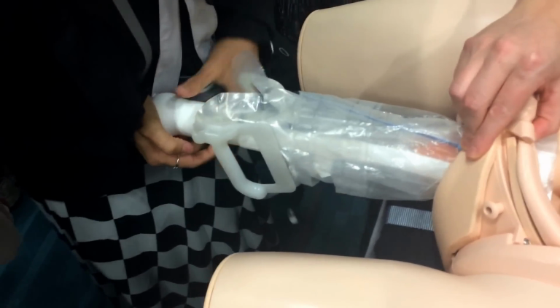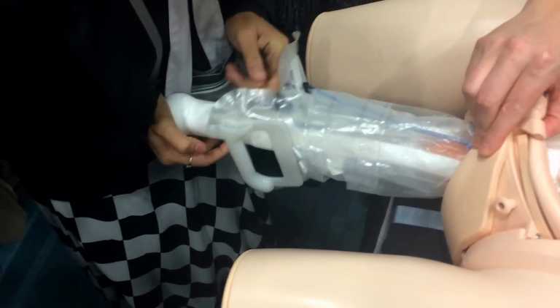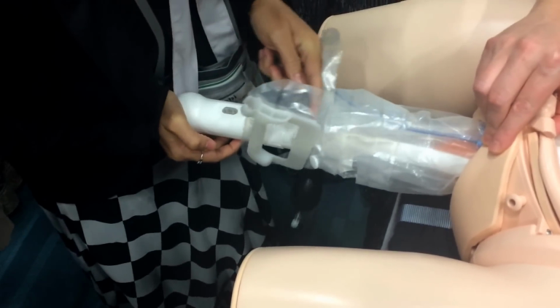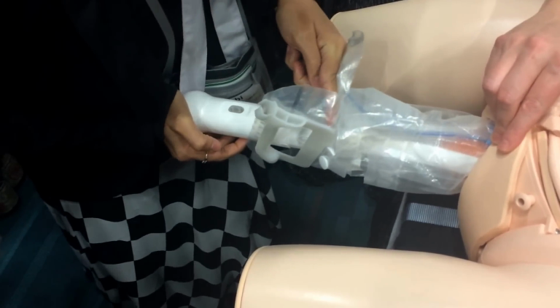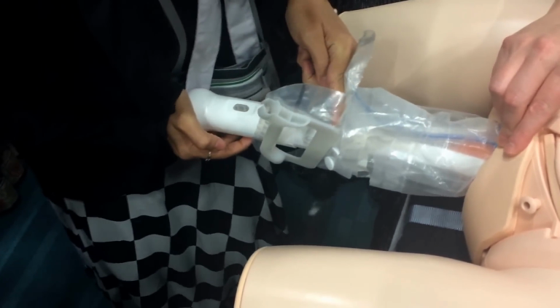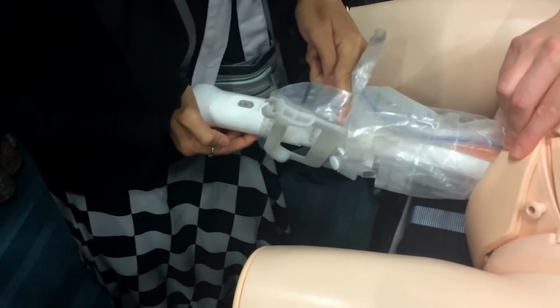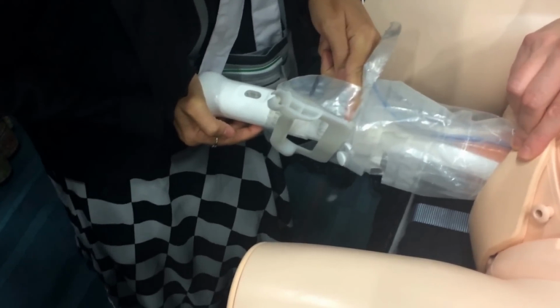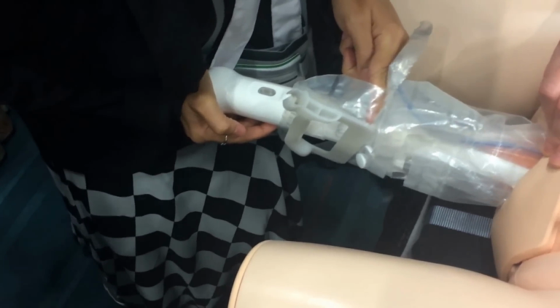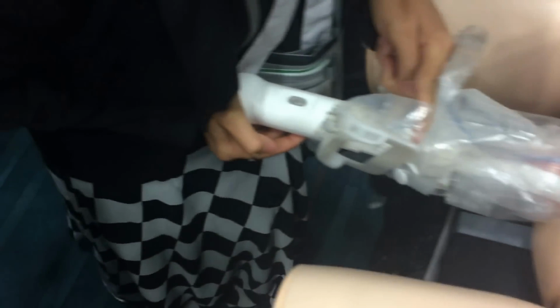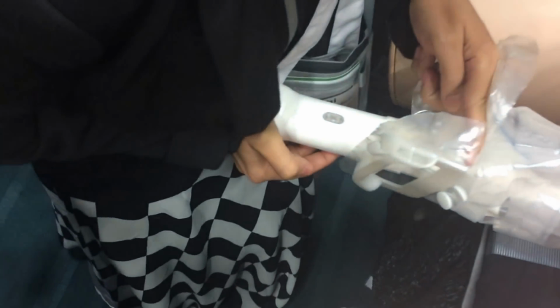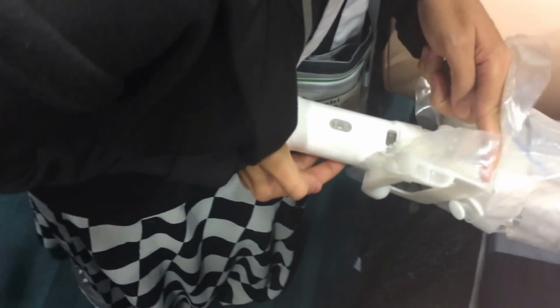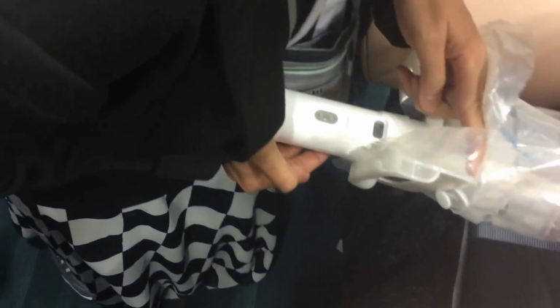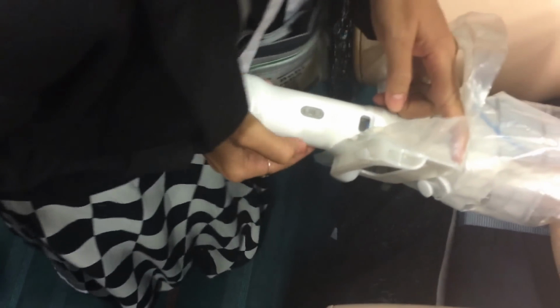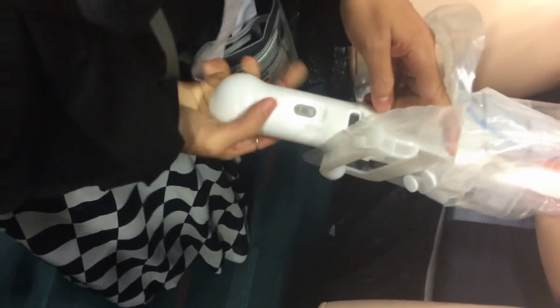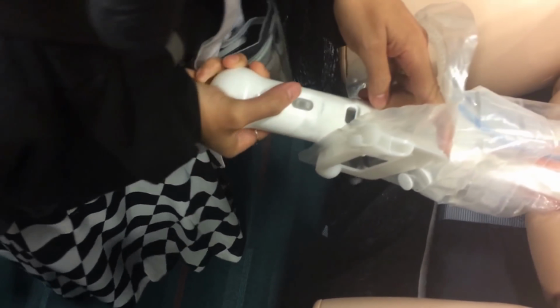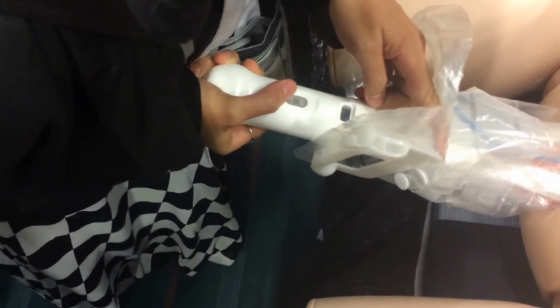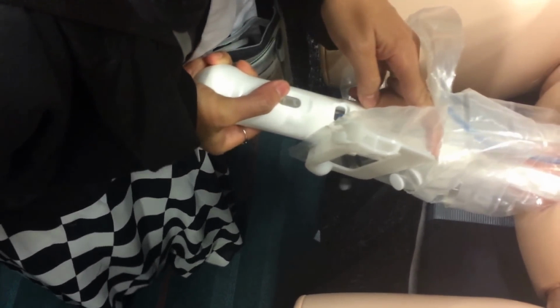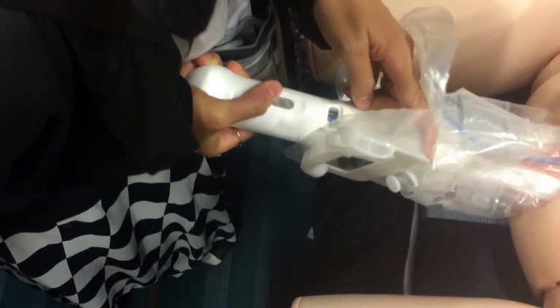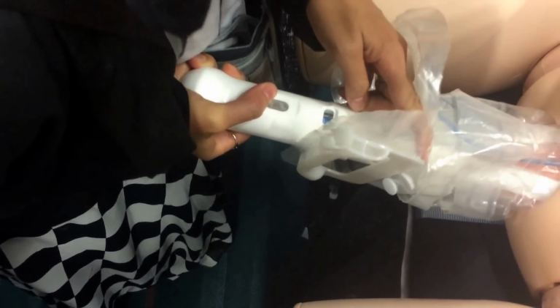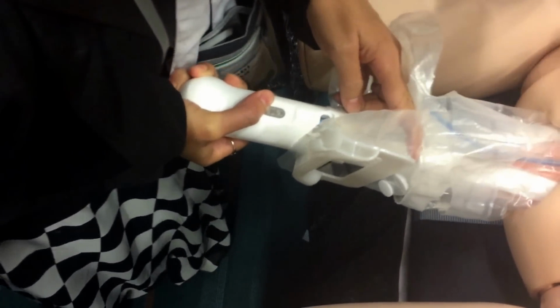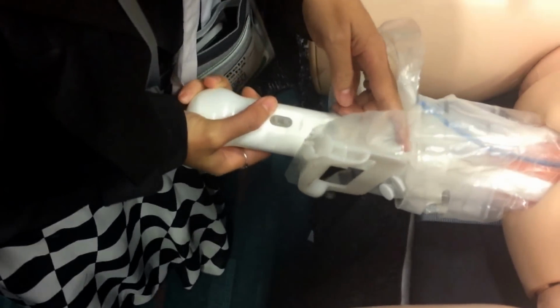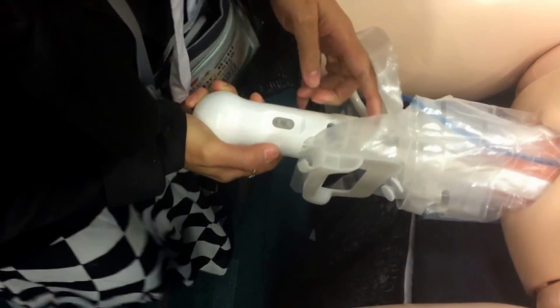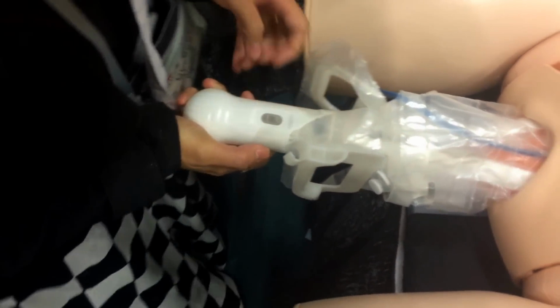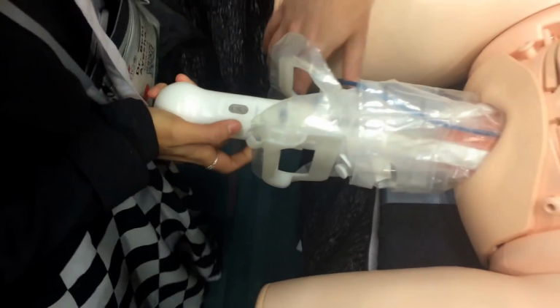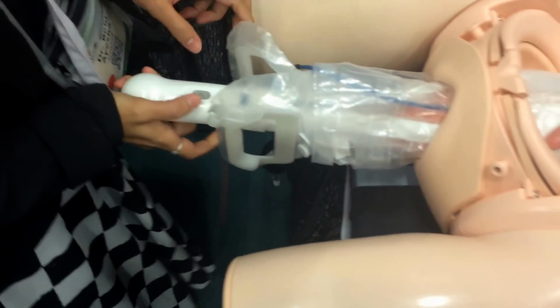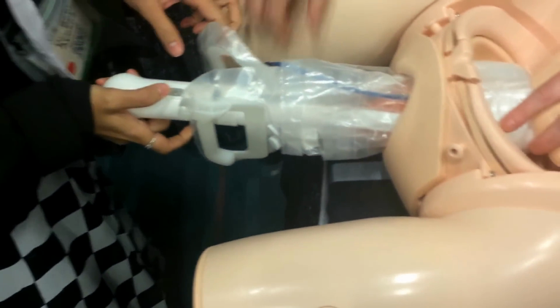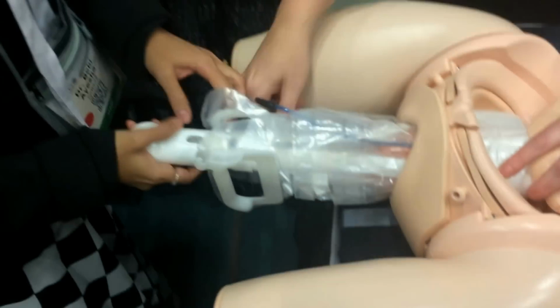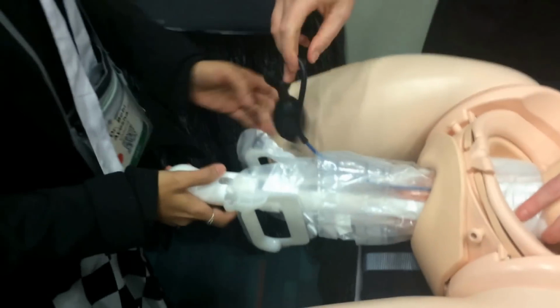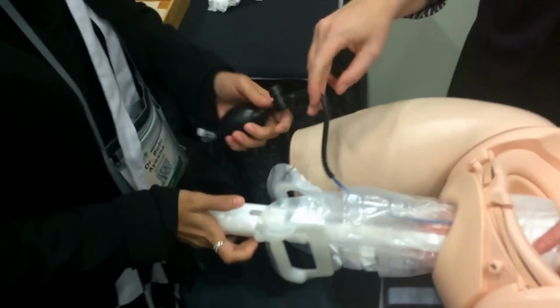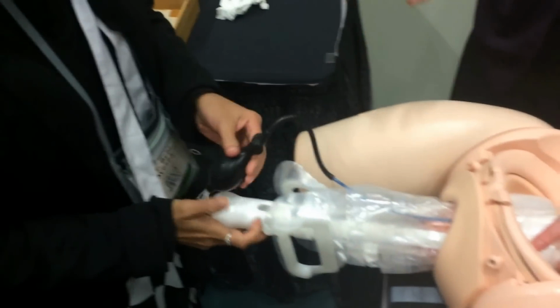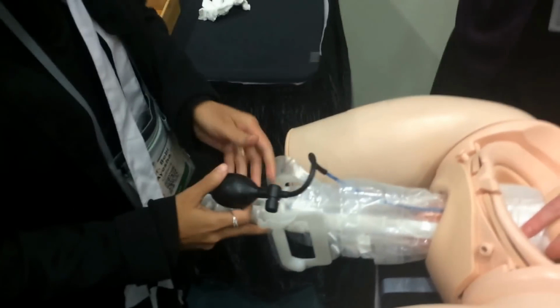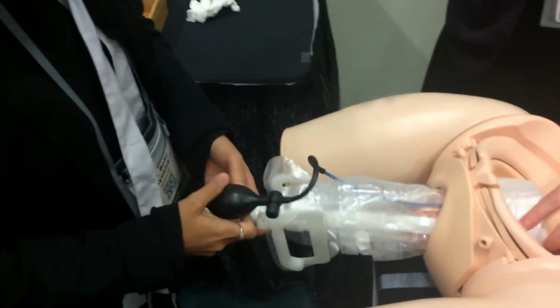Keep pushing until you see blue in that little window. A little more — good. Now pump five times.